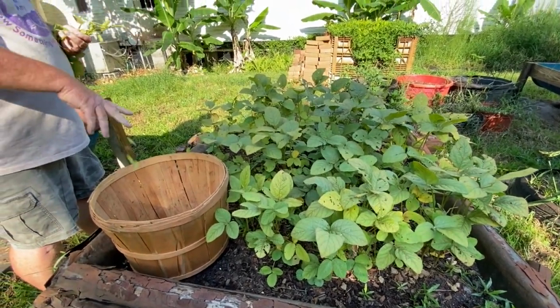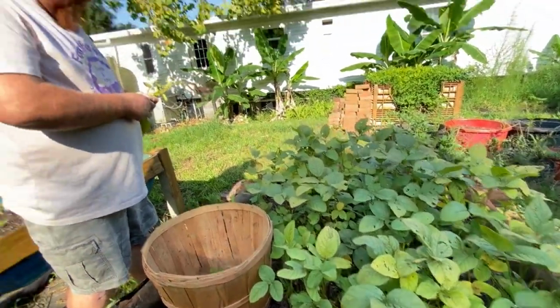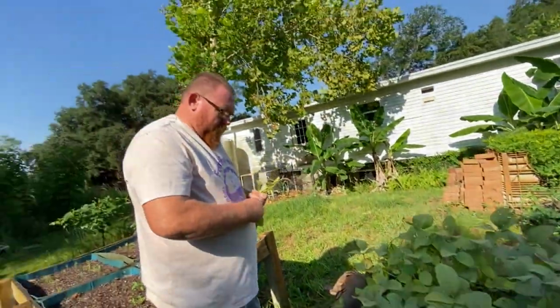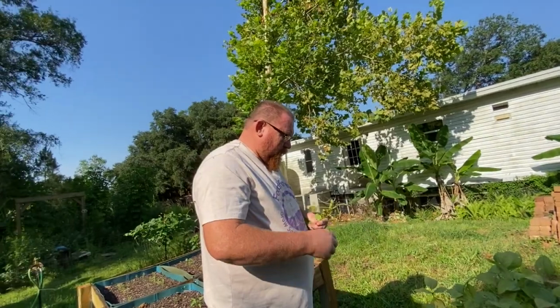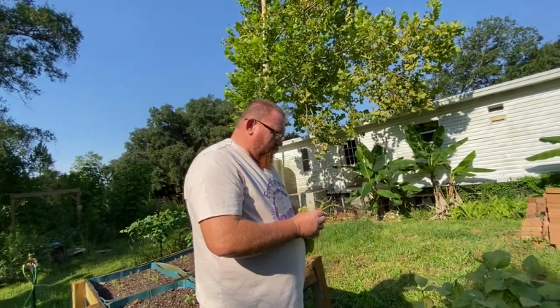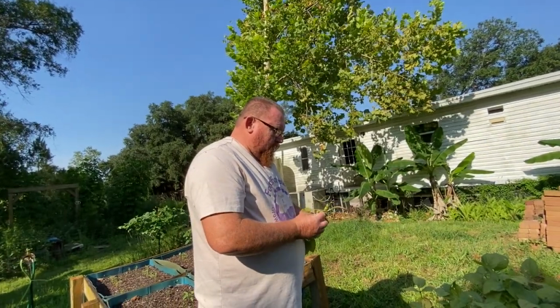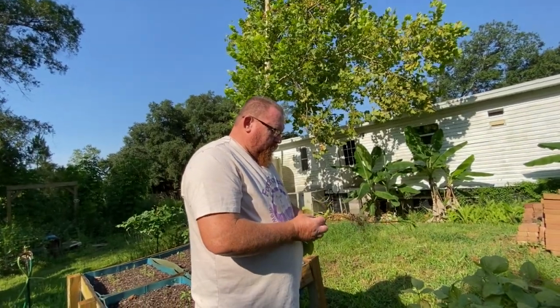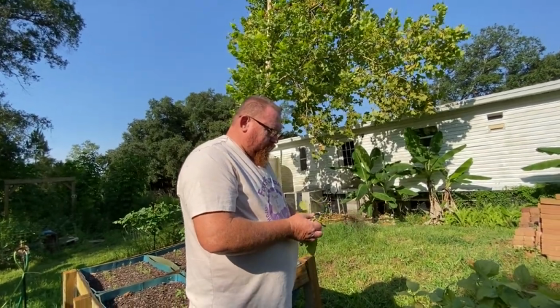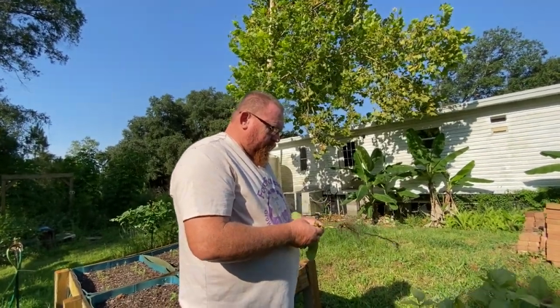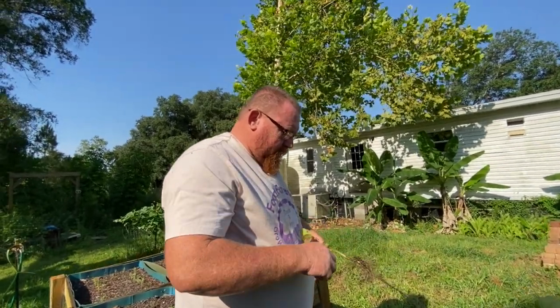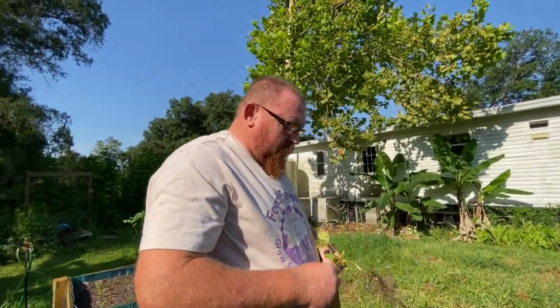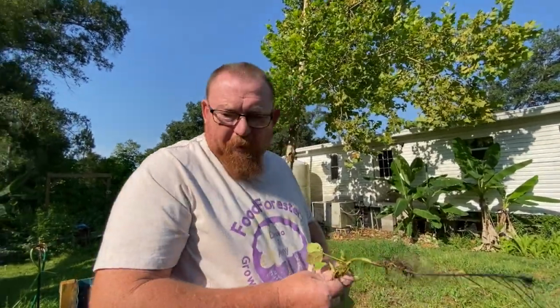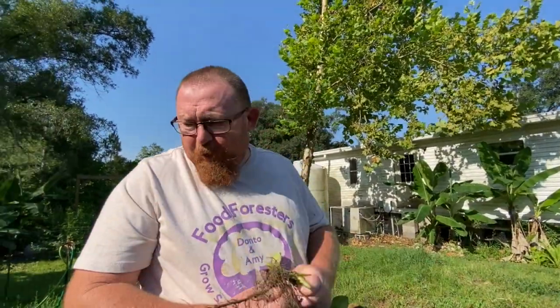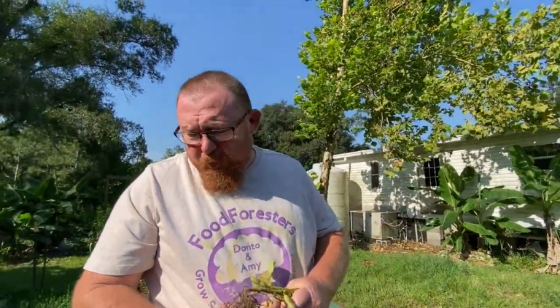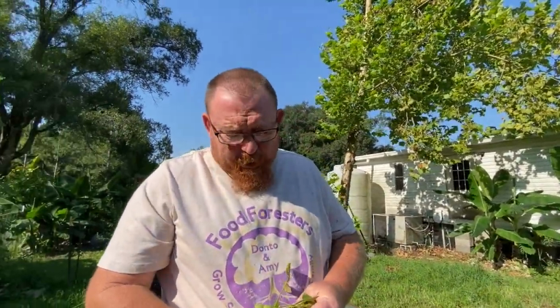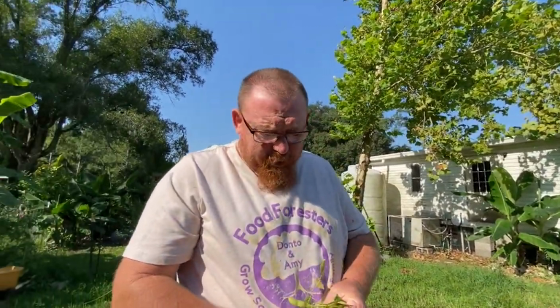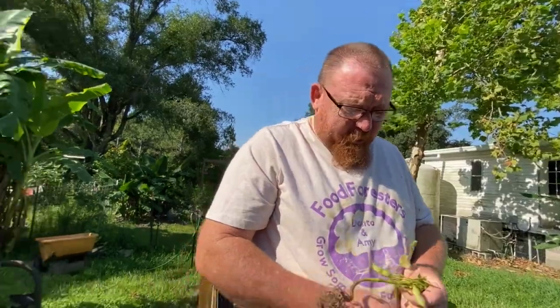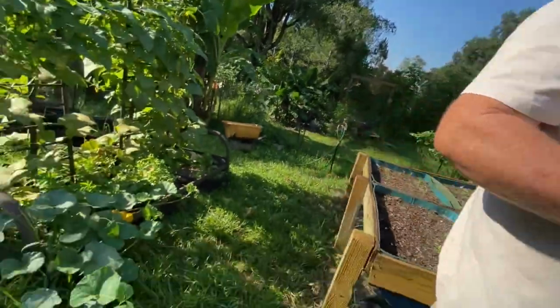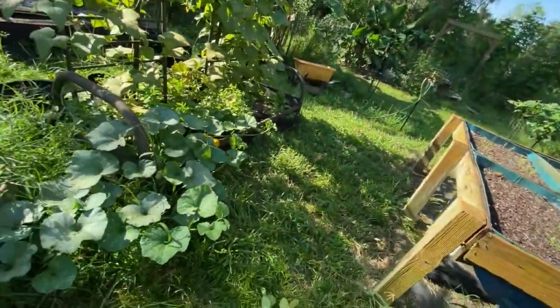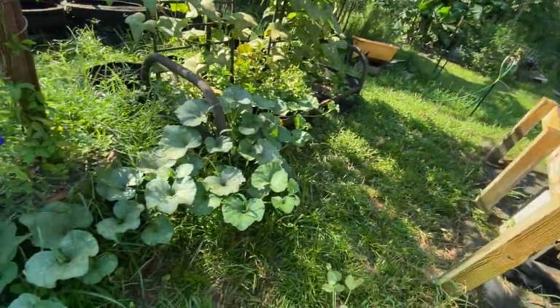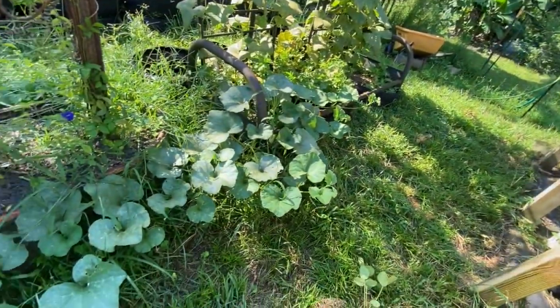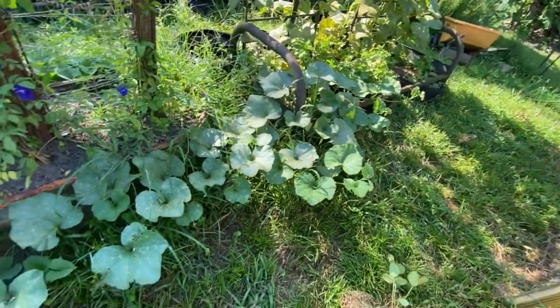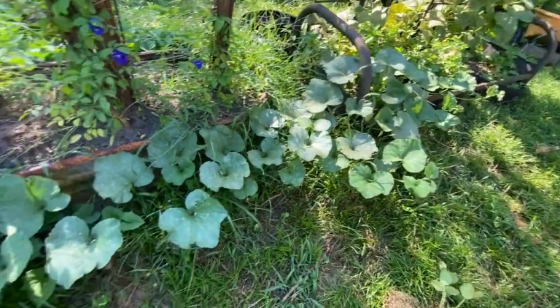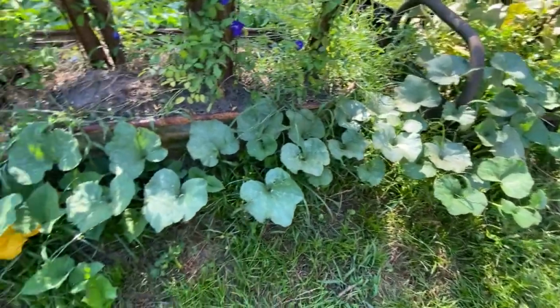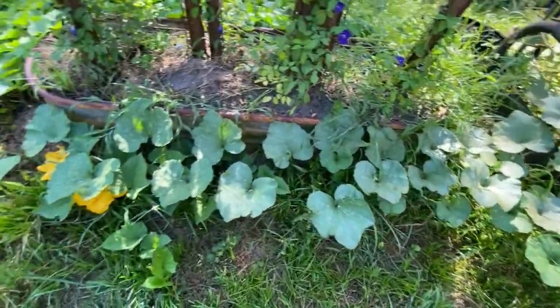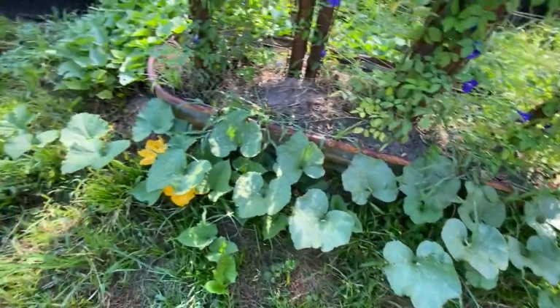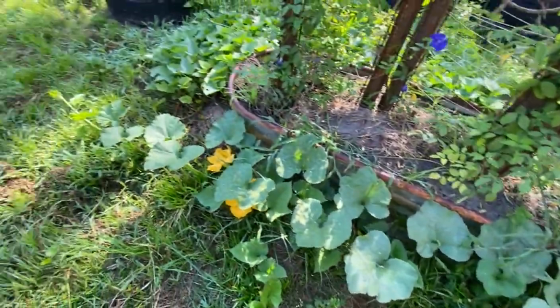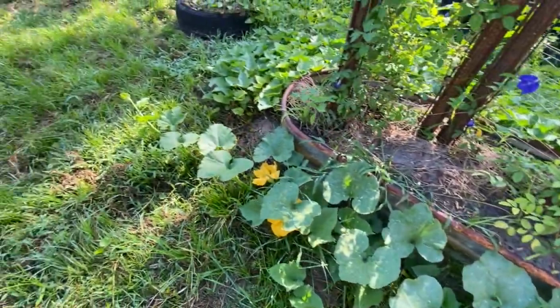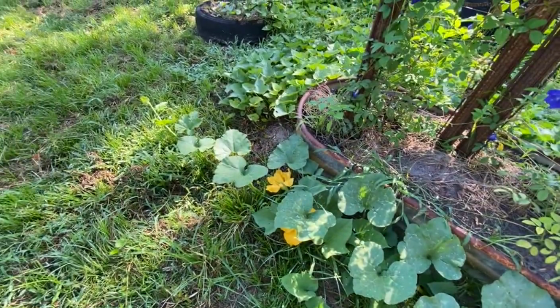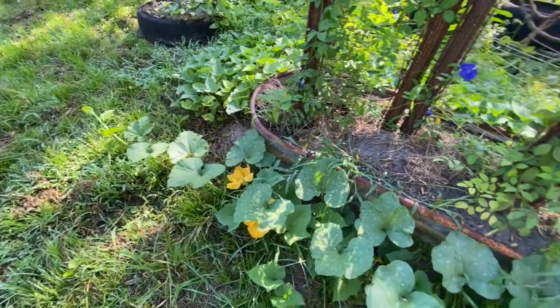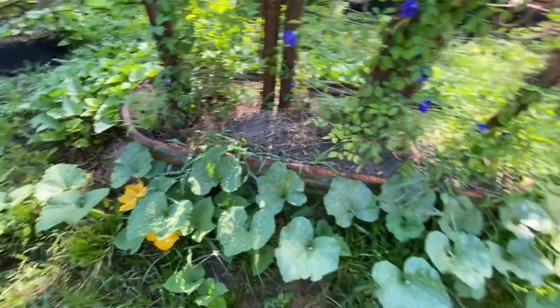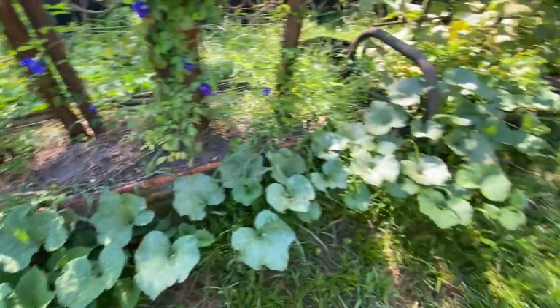We're going to plant squash here — more of that butternut squash like behind you. That is definitely a butternut squash that's running across the ground.